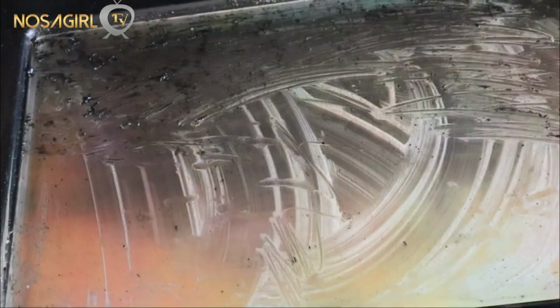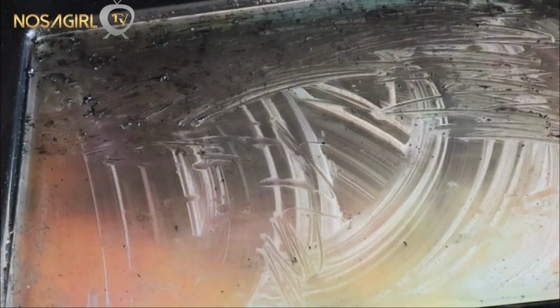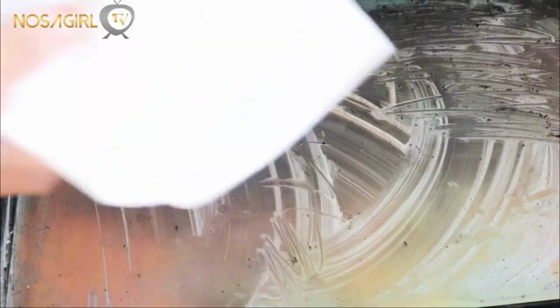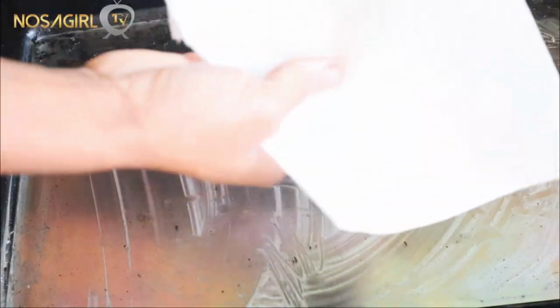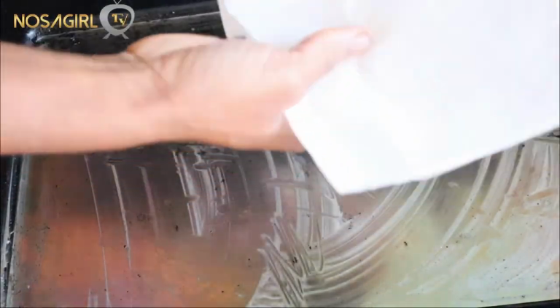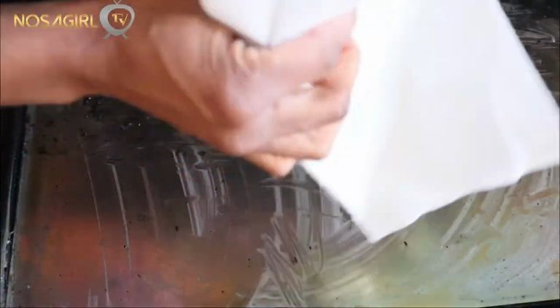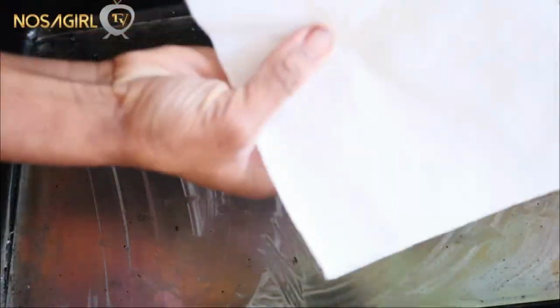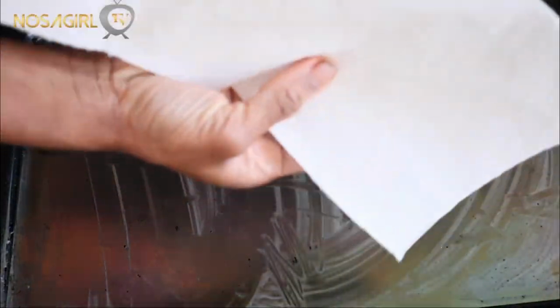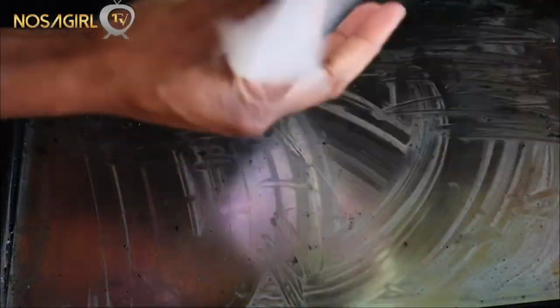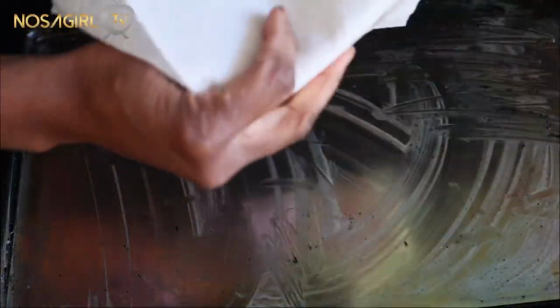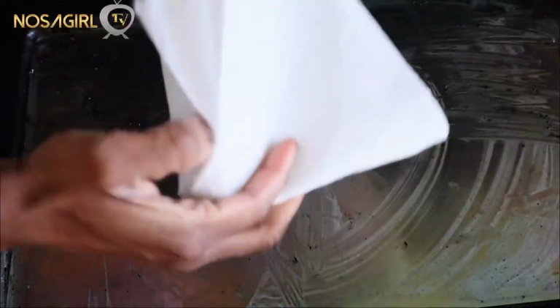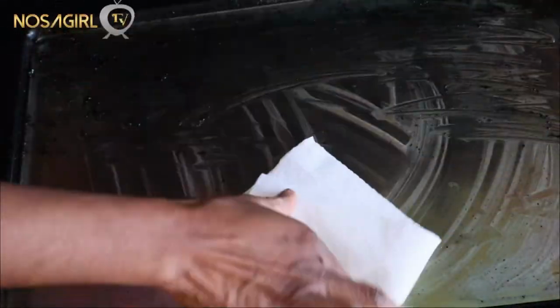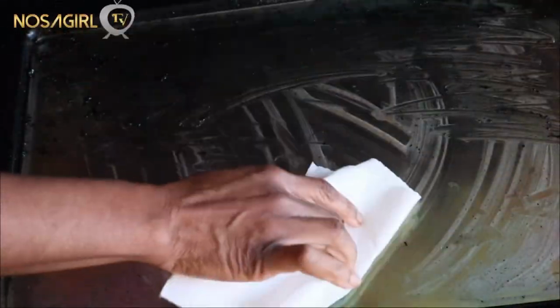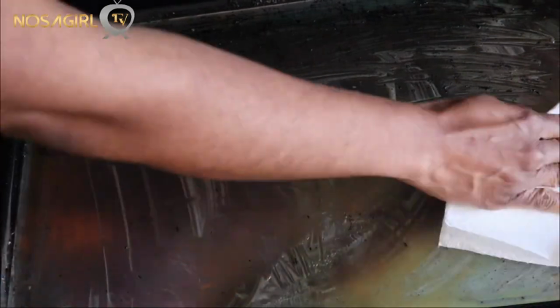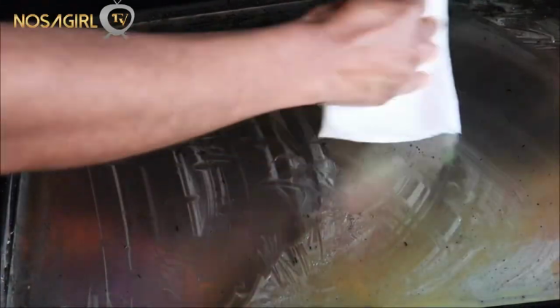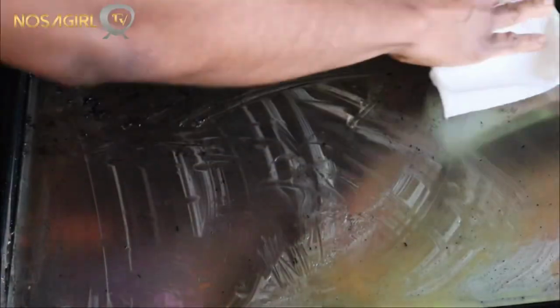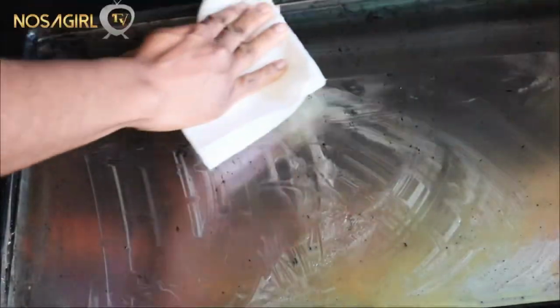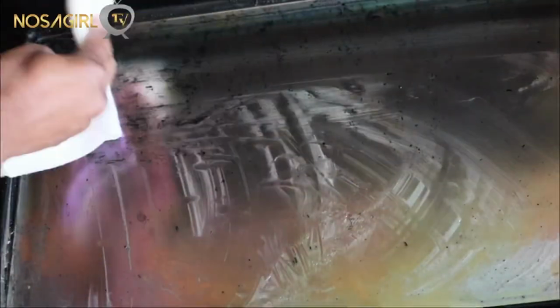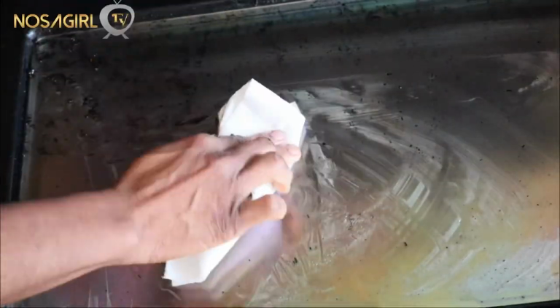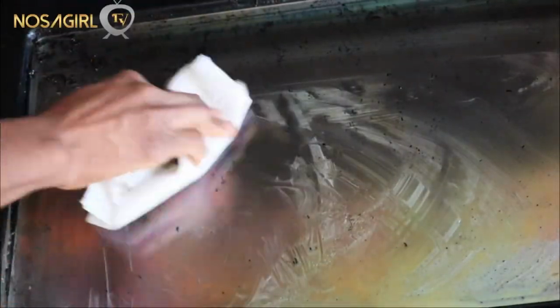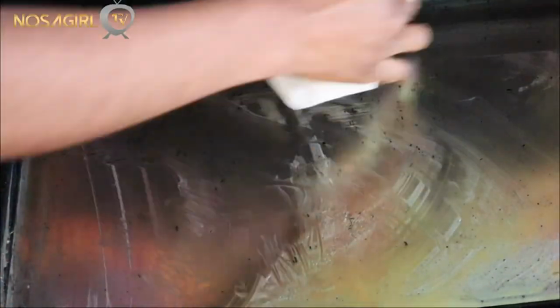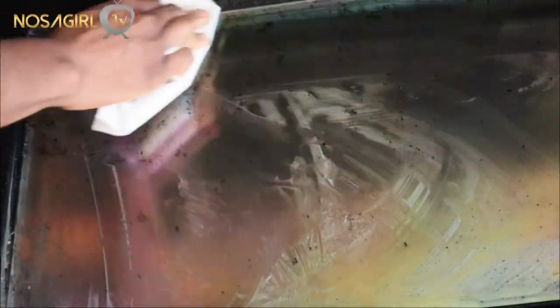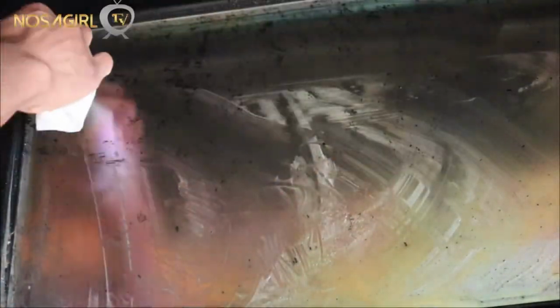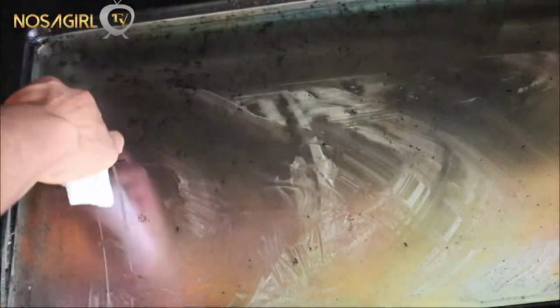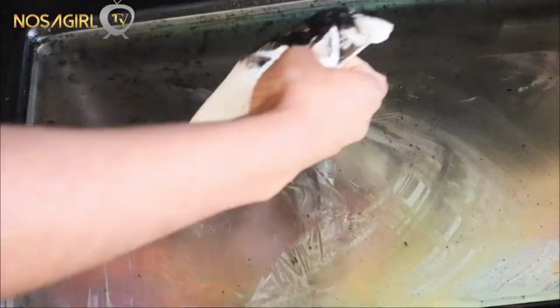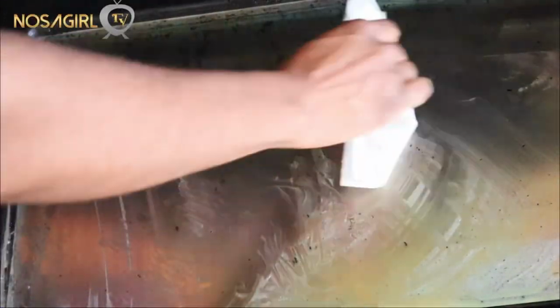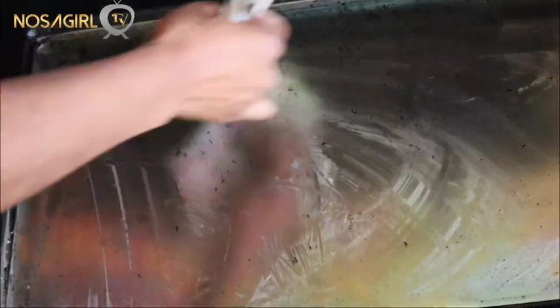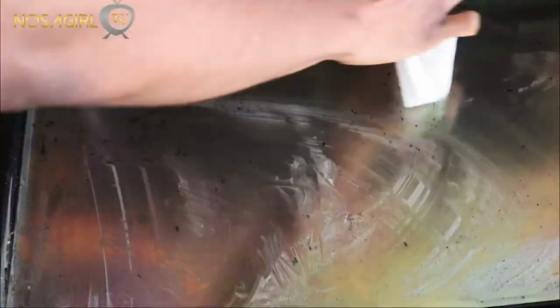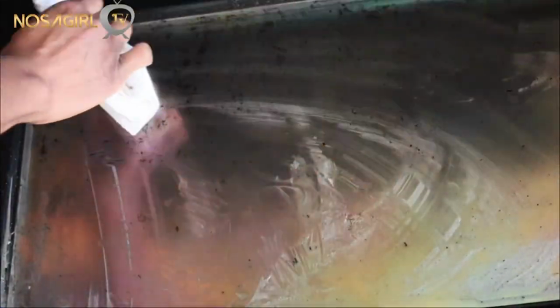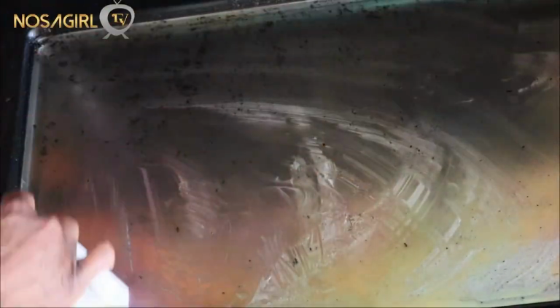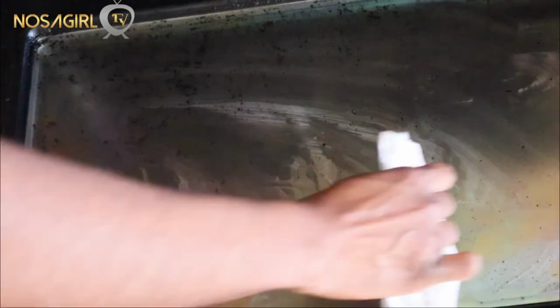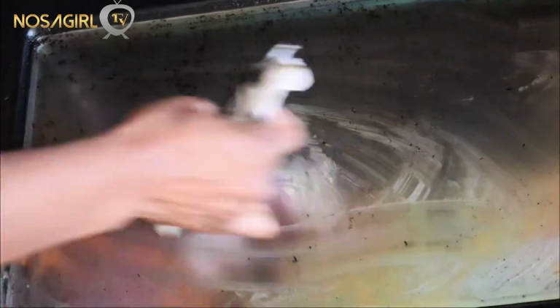The next step is to go in with a paper towel and wipe that off. At this point, all of those black ugly stains are almost completely gone.